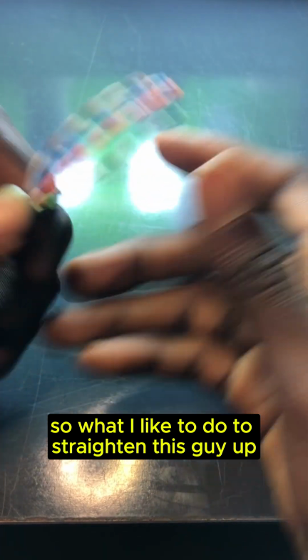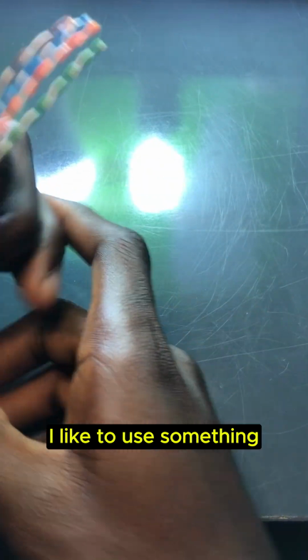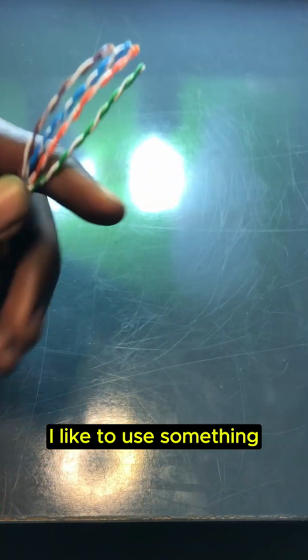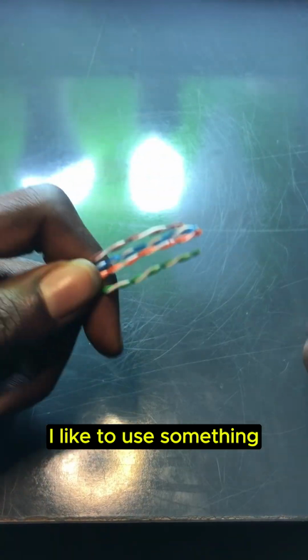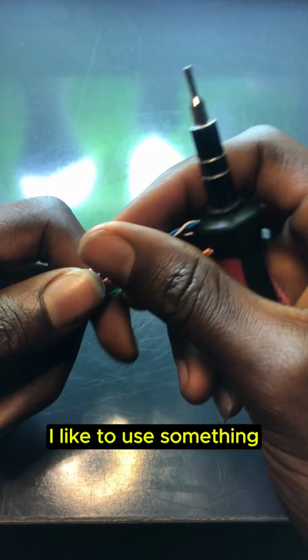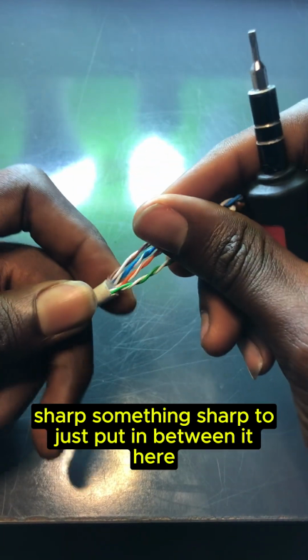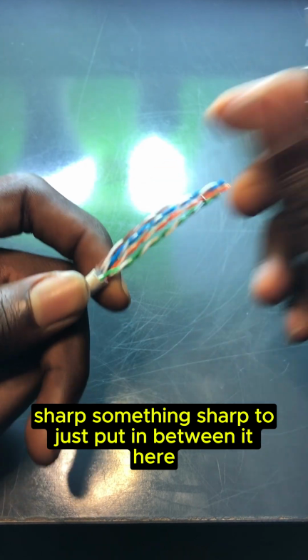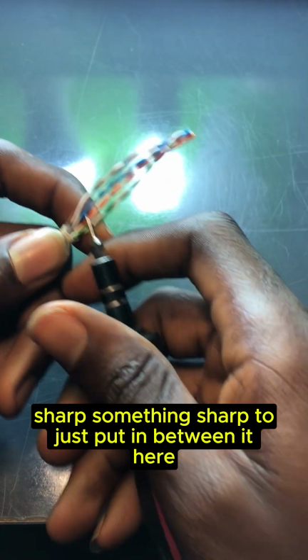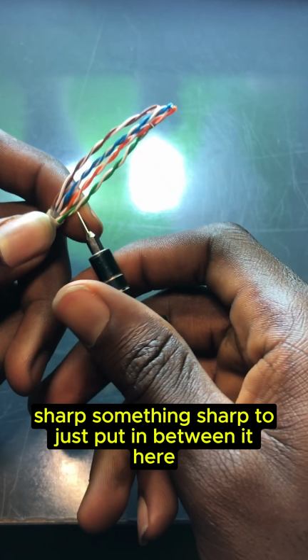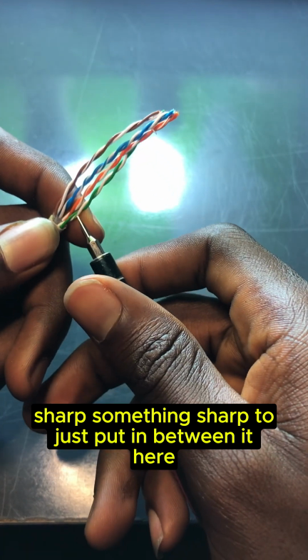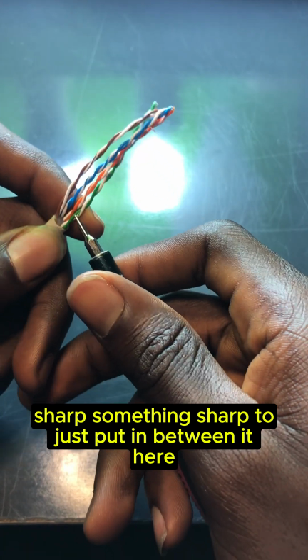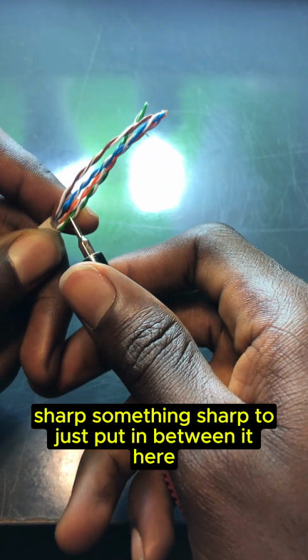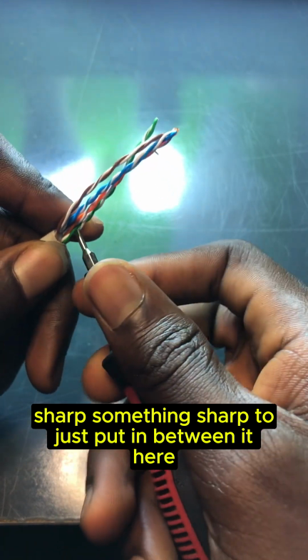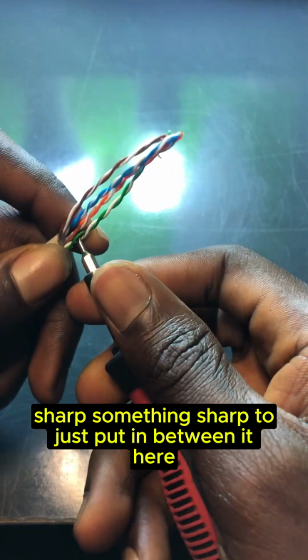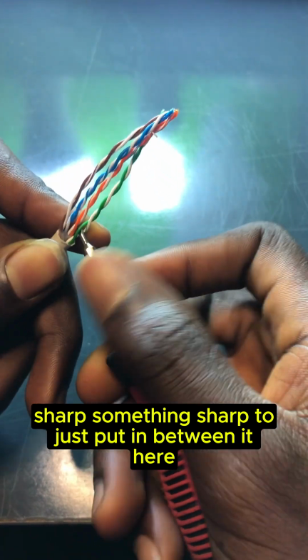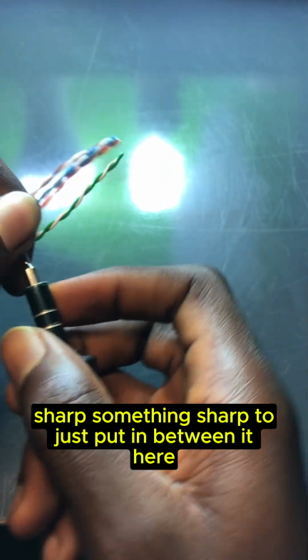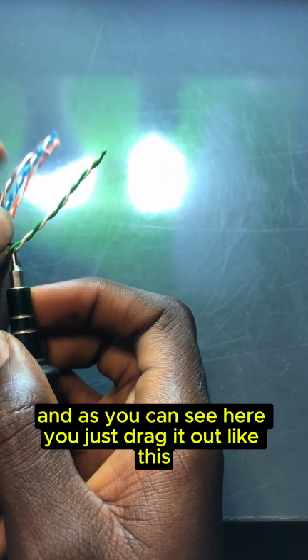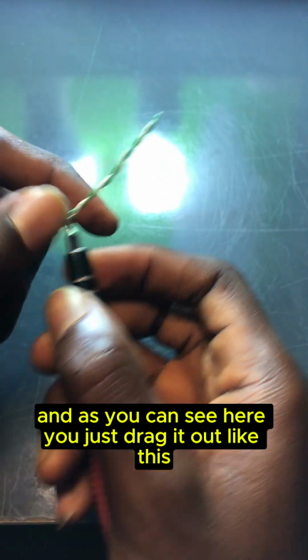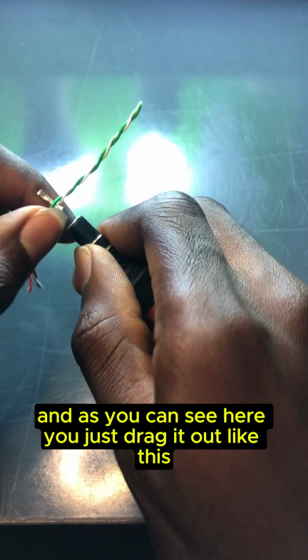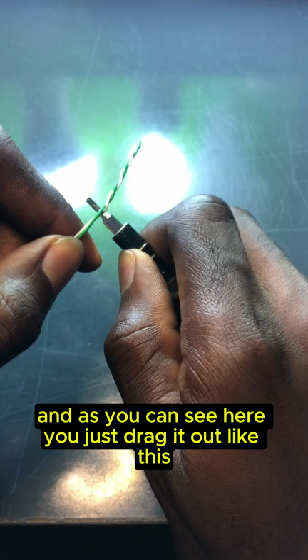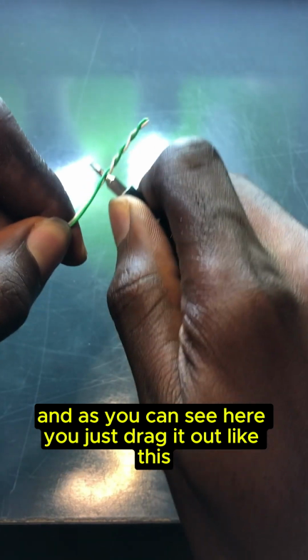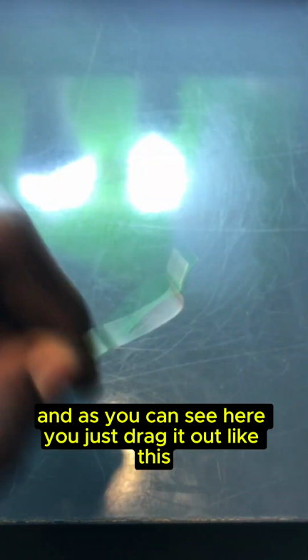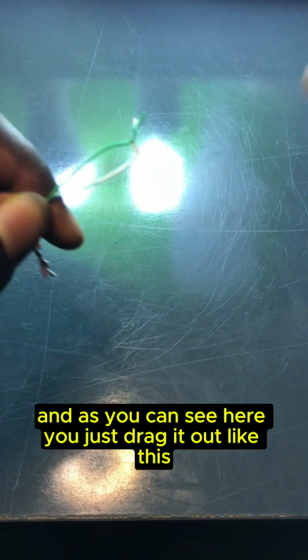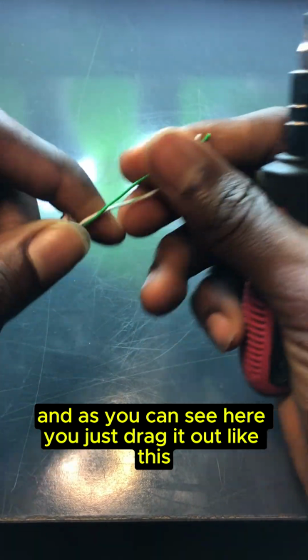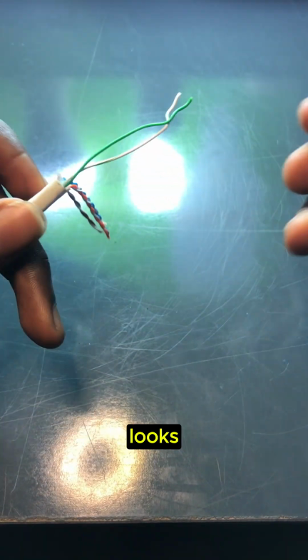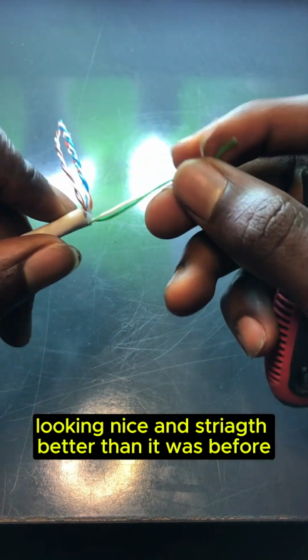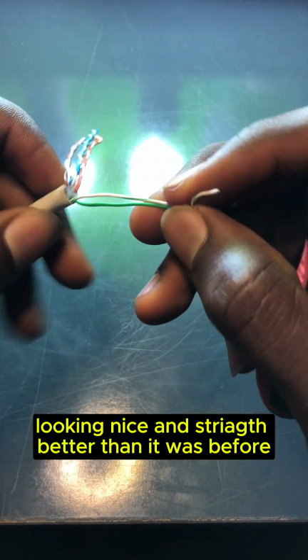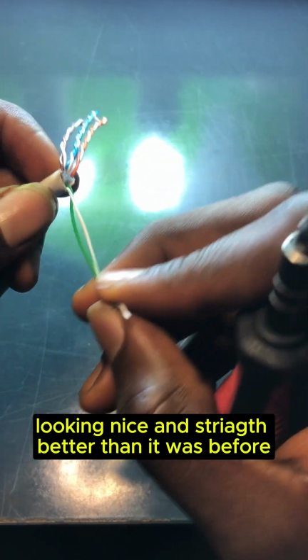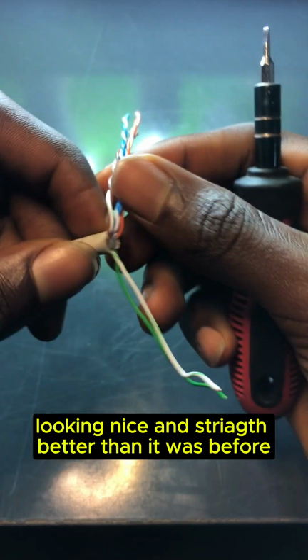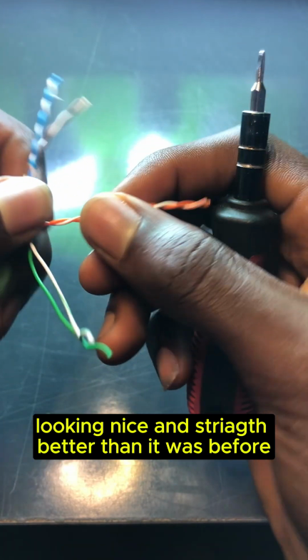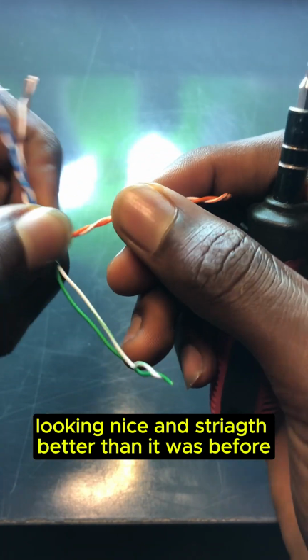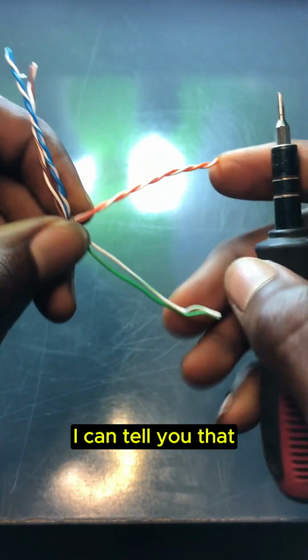What I like to do to straighten this up — I like to use something sharp, just put it in between here and drag it out like this. It's looking nice and straight, better than it was before, I can tell you that.